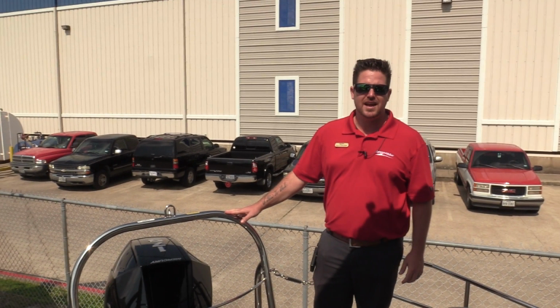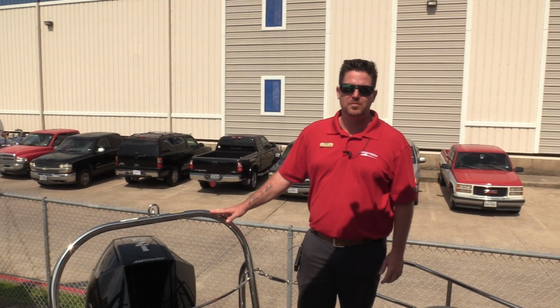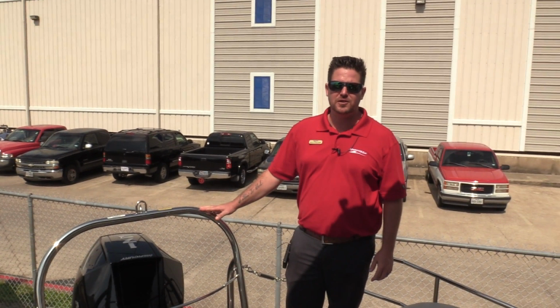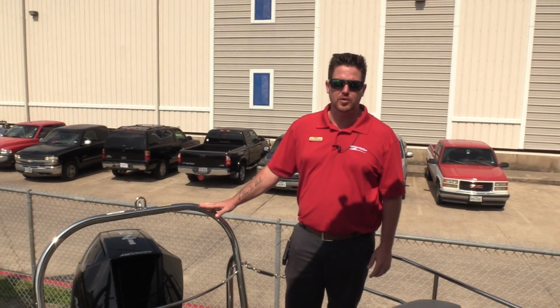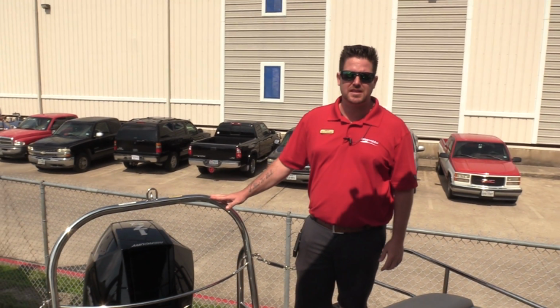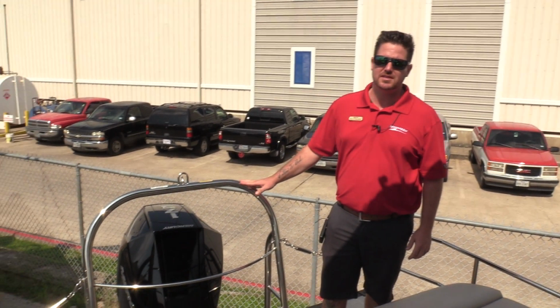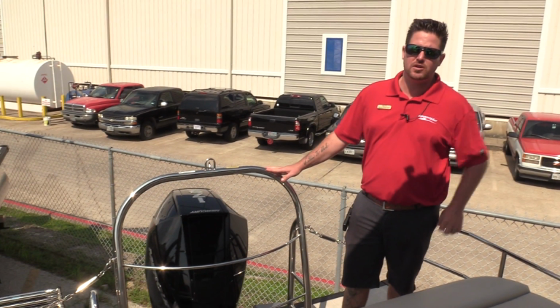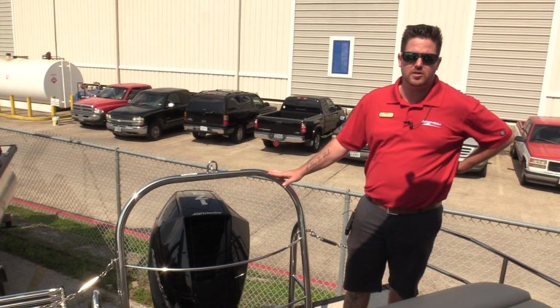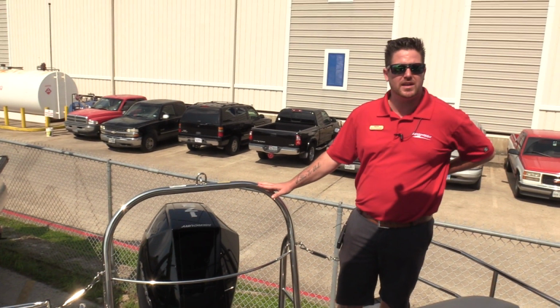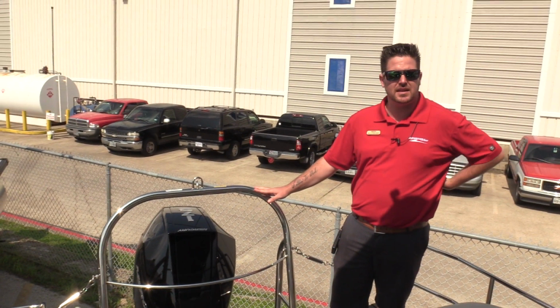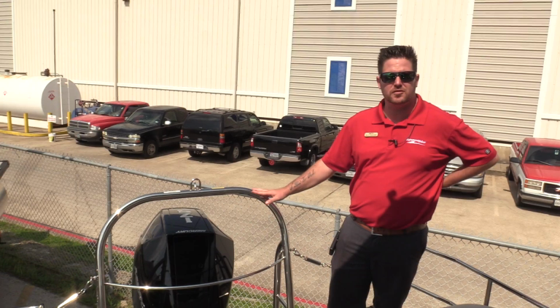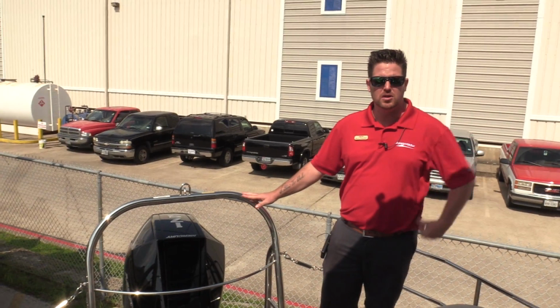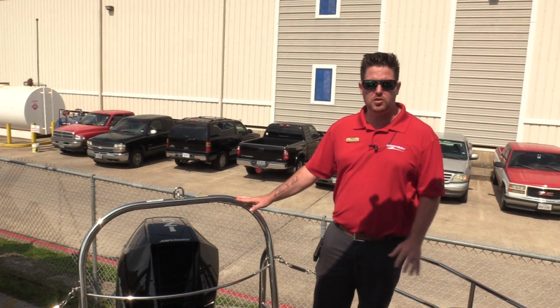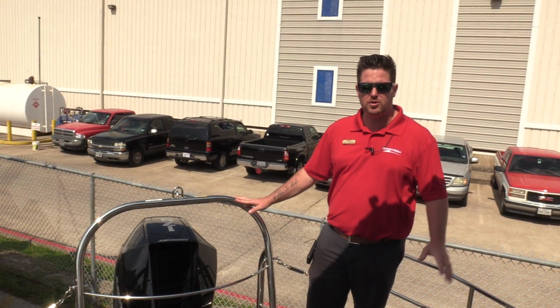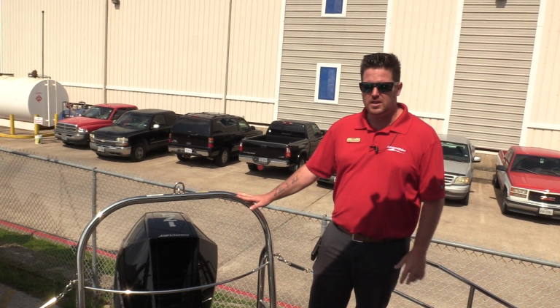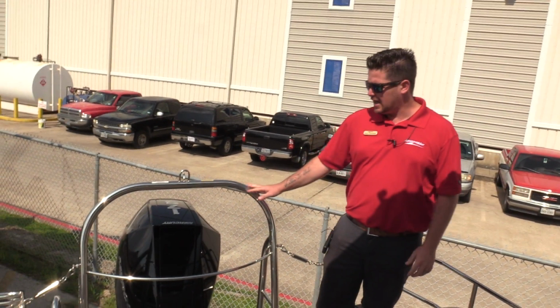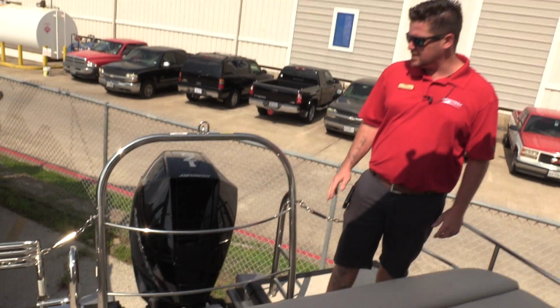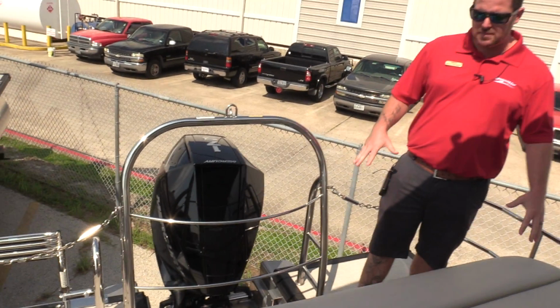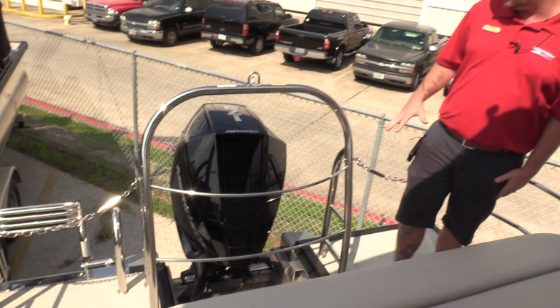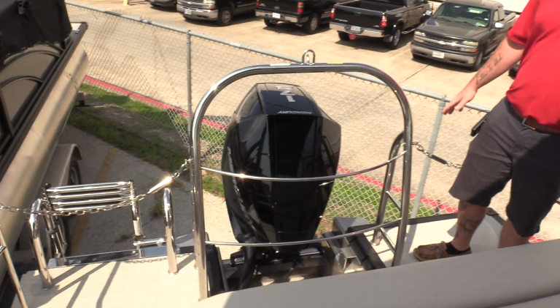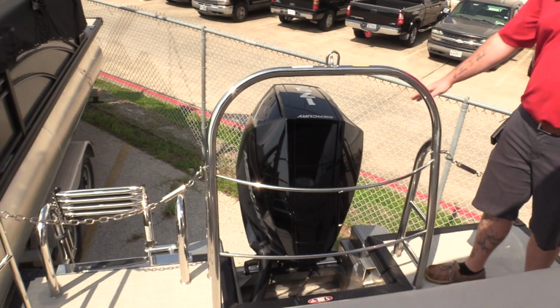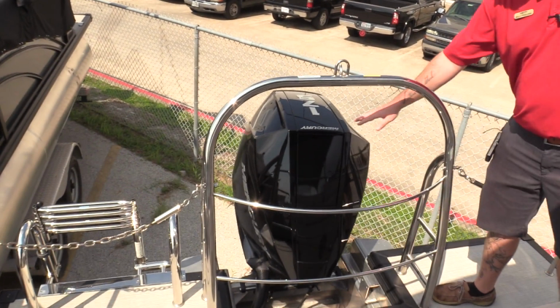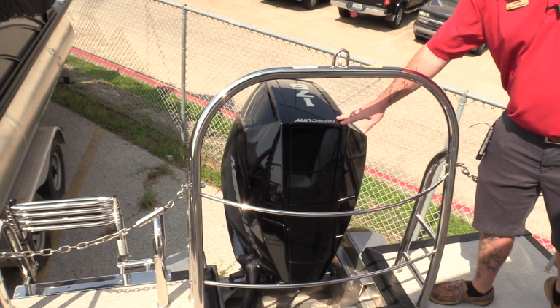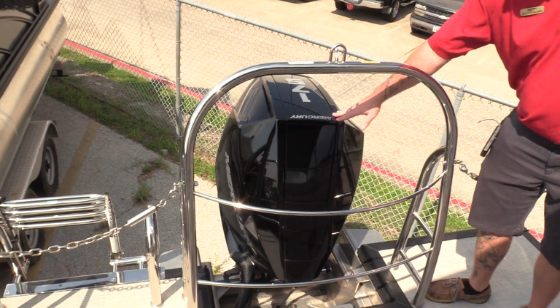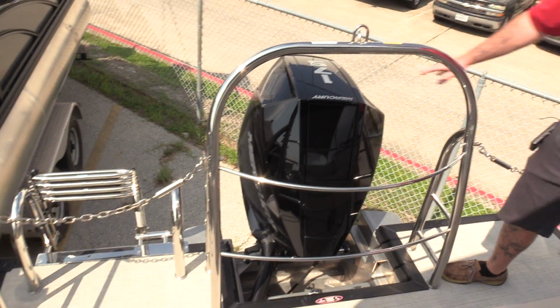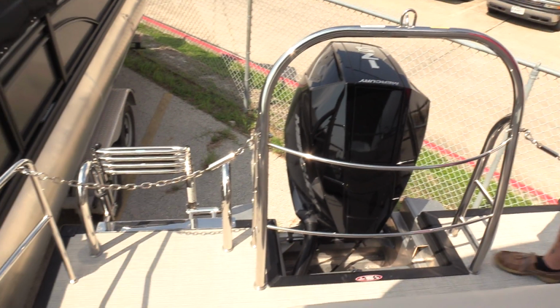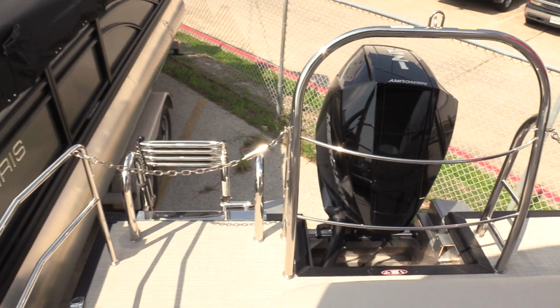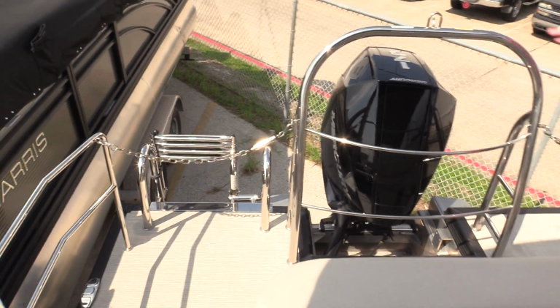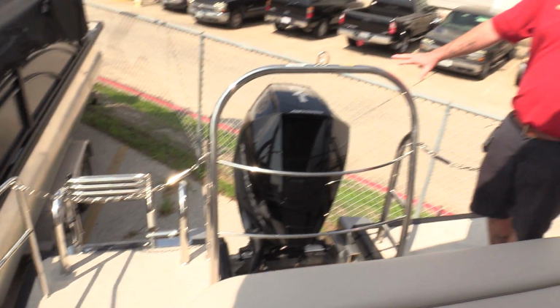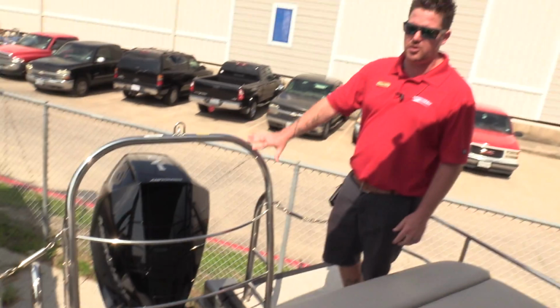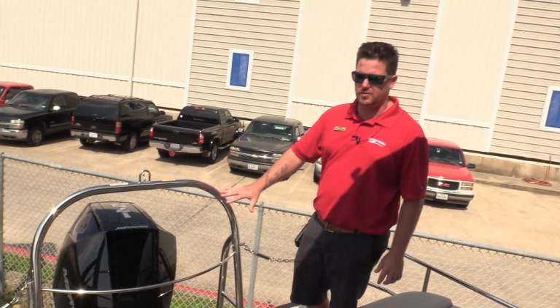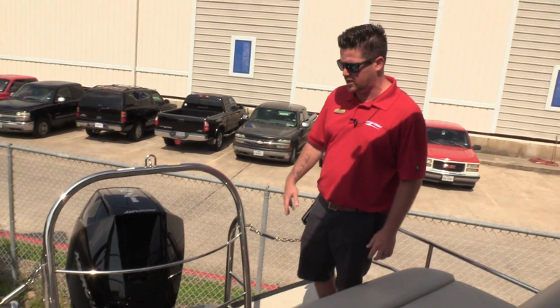Hey everyone, Billy Foulkes here with Marine Max Houston. Today I wanted to show you the 2019 Harris float boat 230 Cruiser. This setup does come with 175 horsepower Mercury. This is a V6, it's naturally aspirated, and it's our new motor for this year.